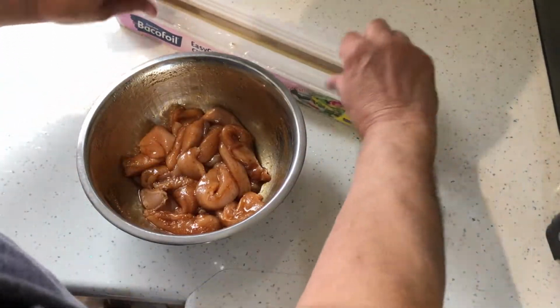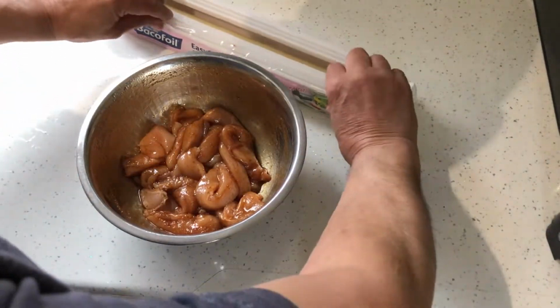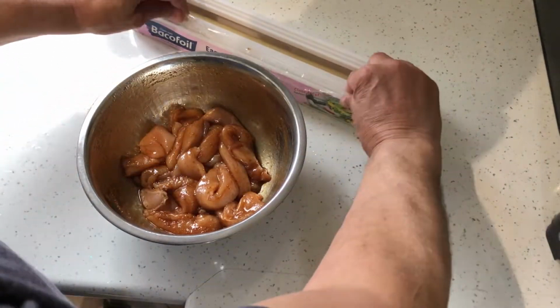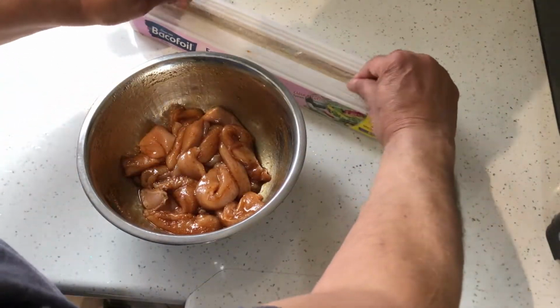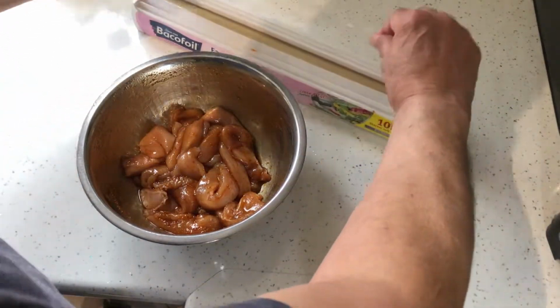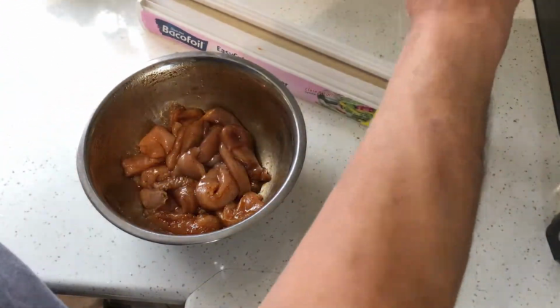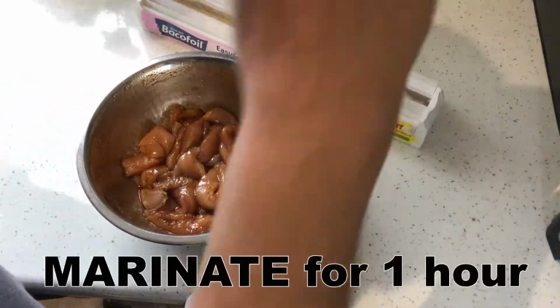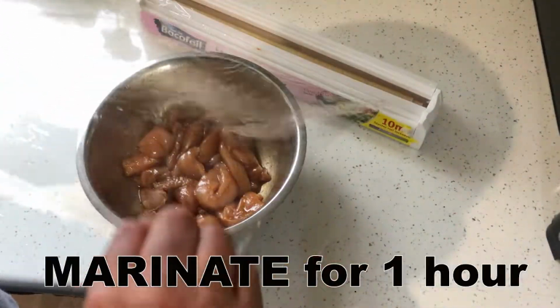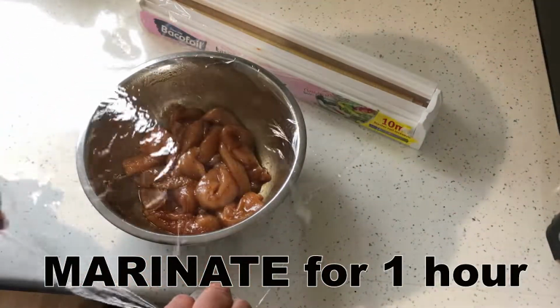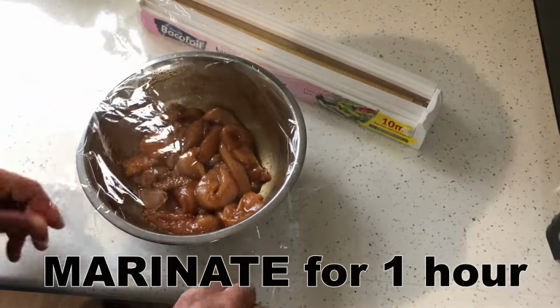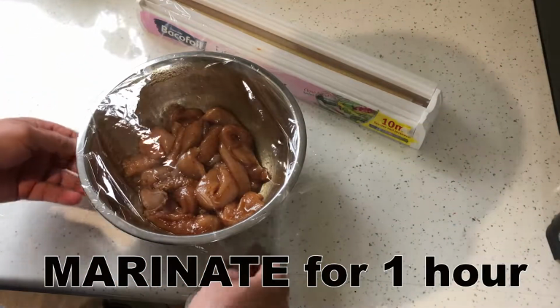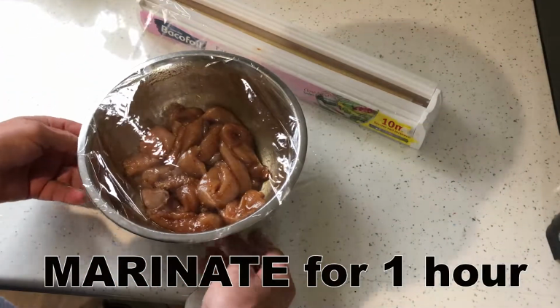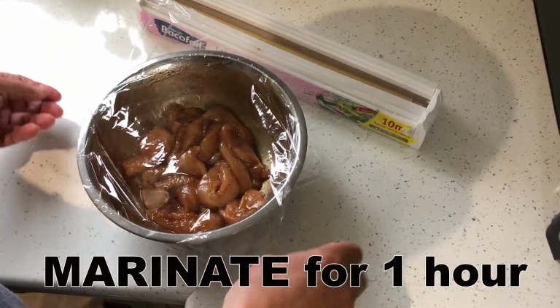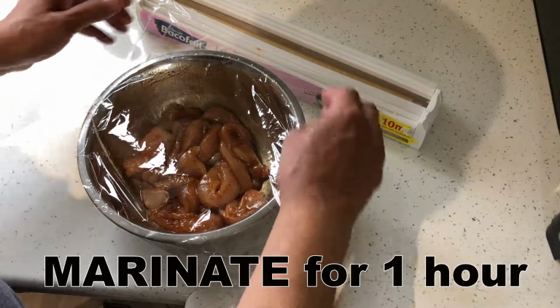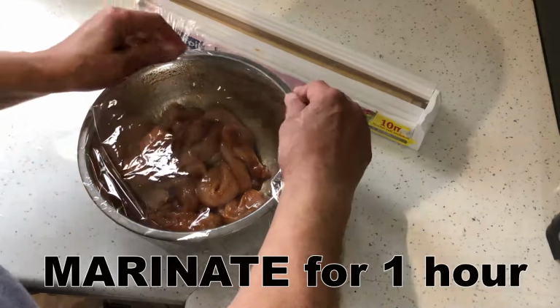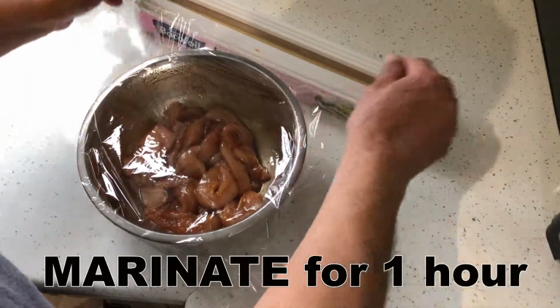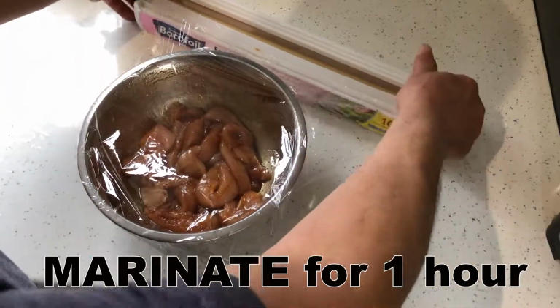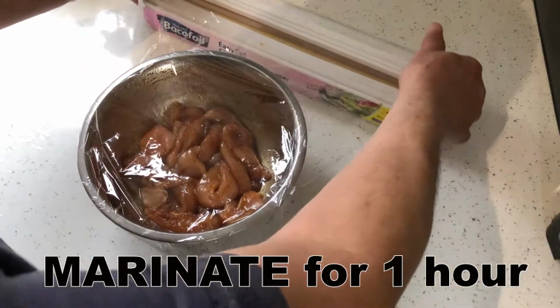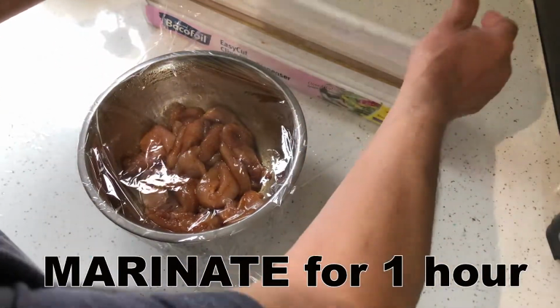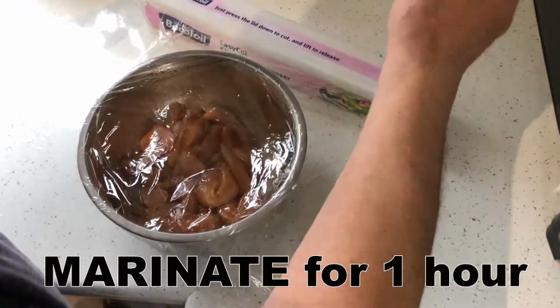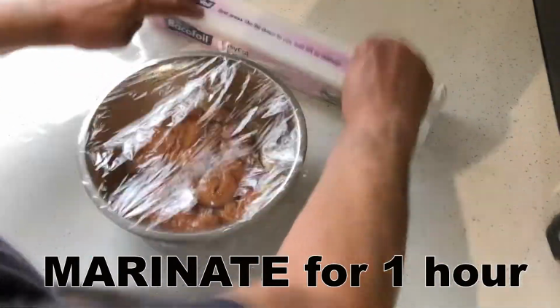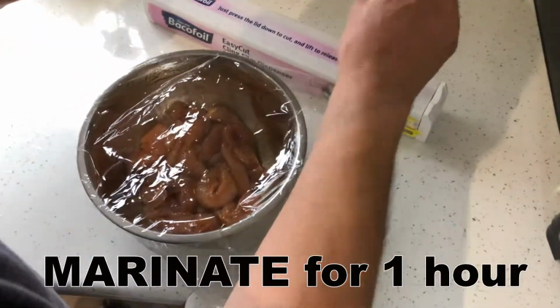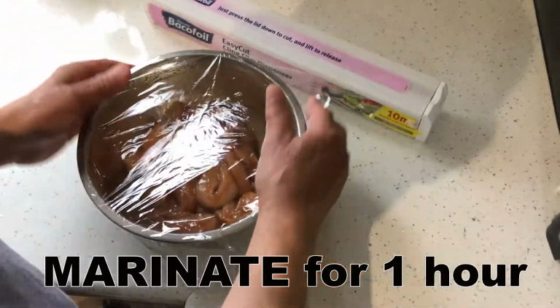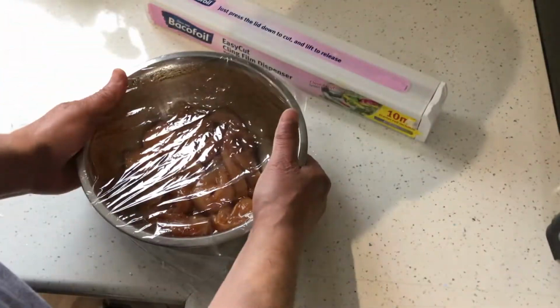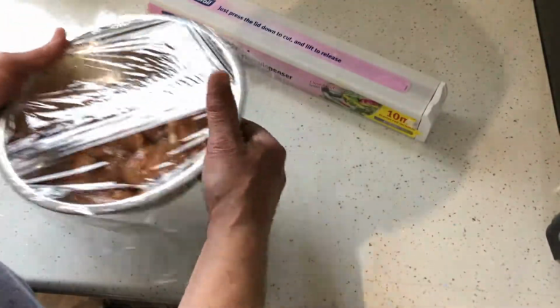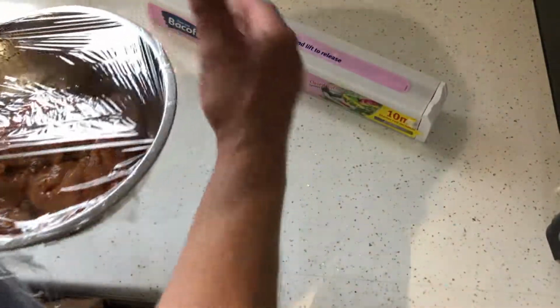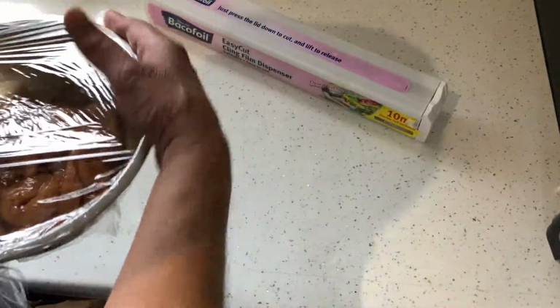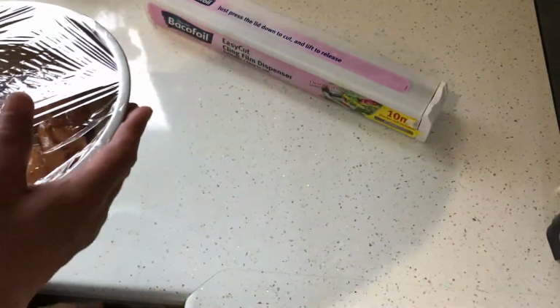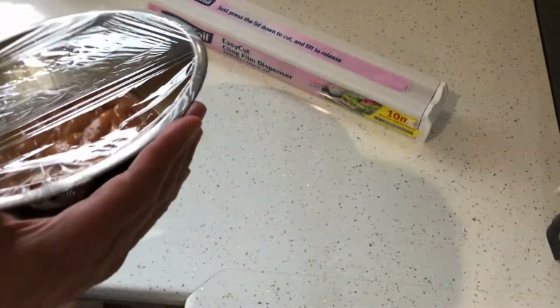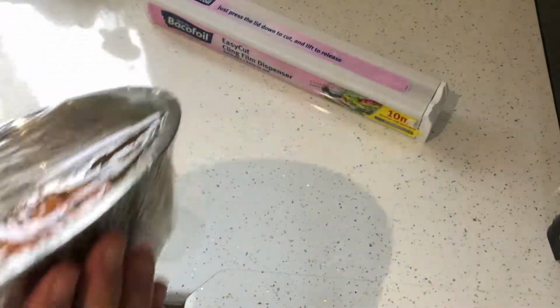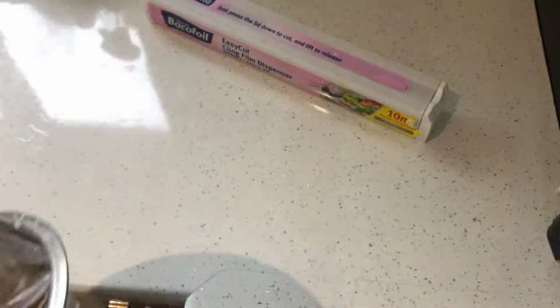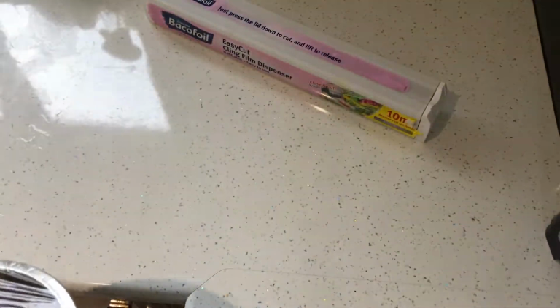Watch this new cling film technology. One little tap, that's it. I love gadgets.